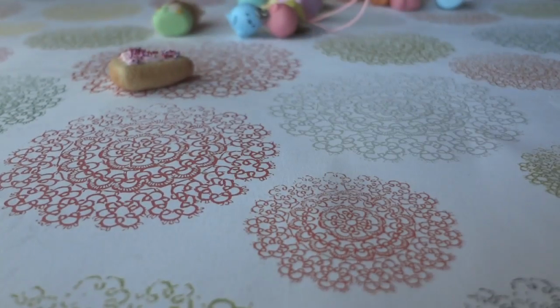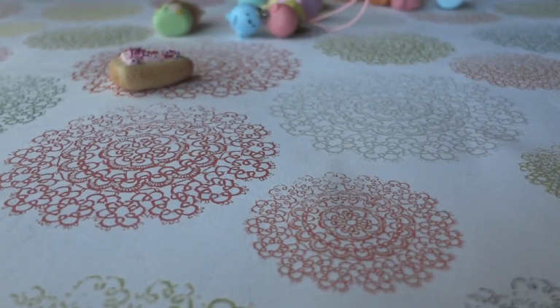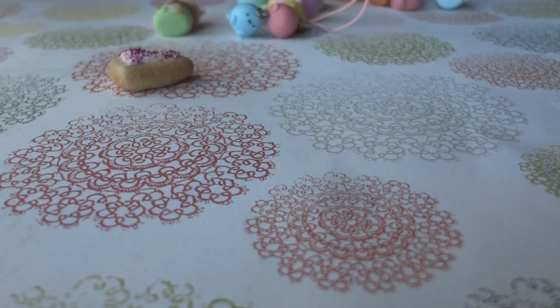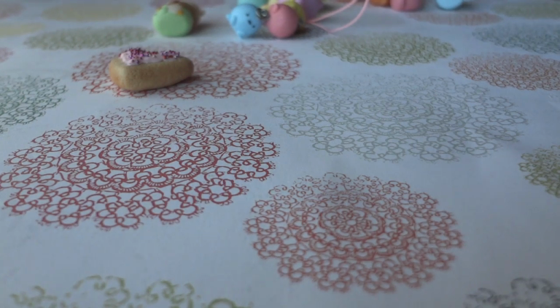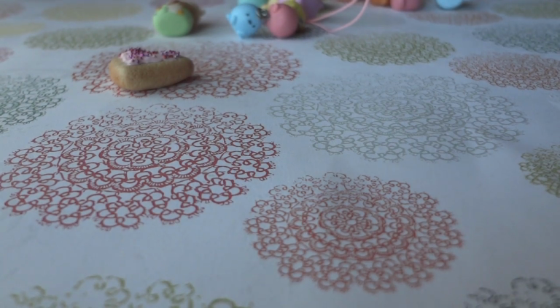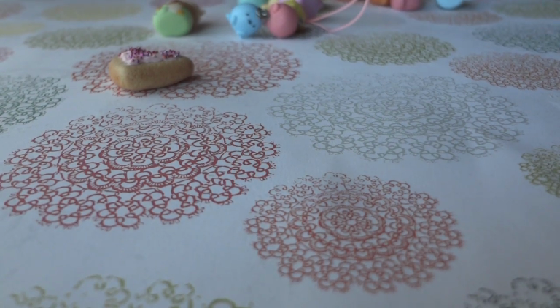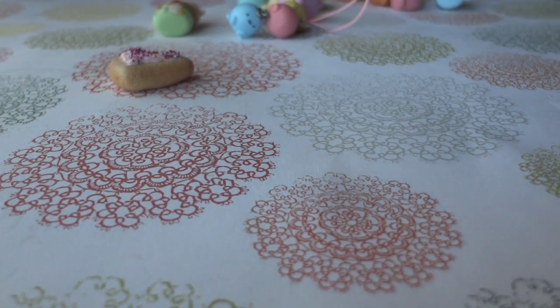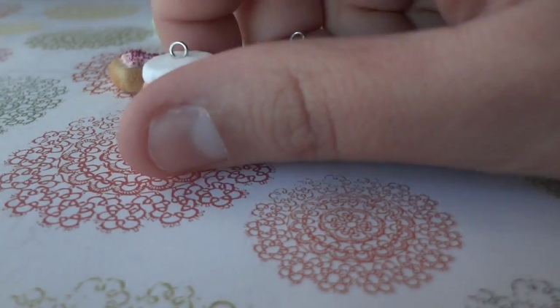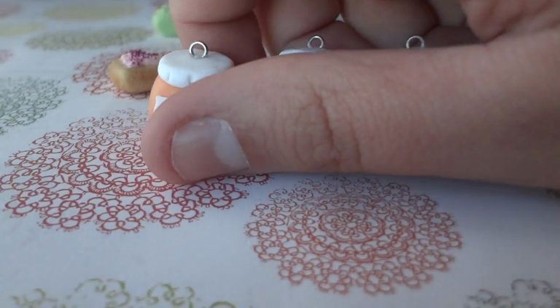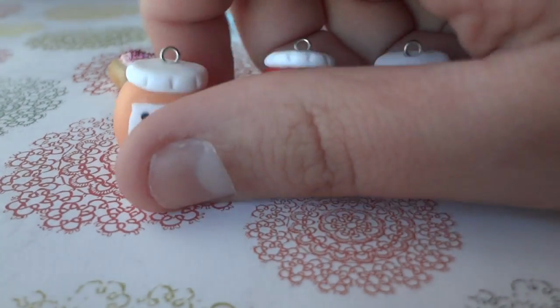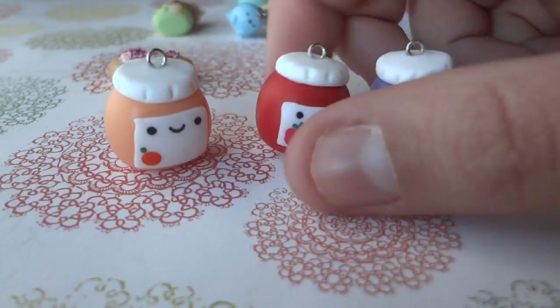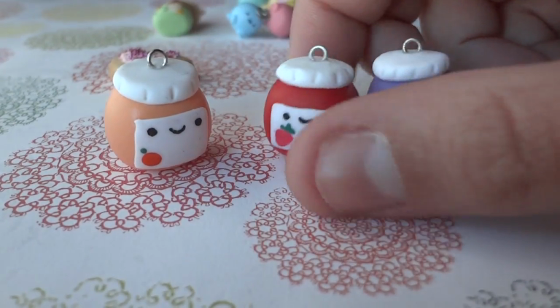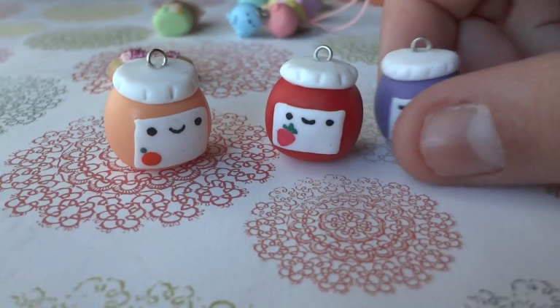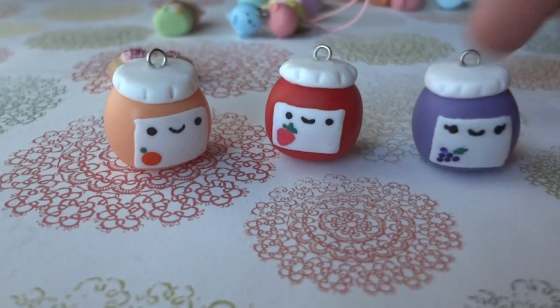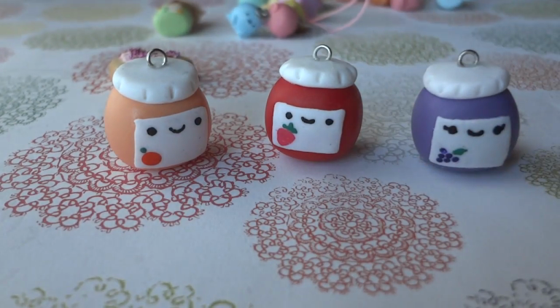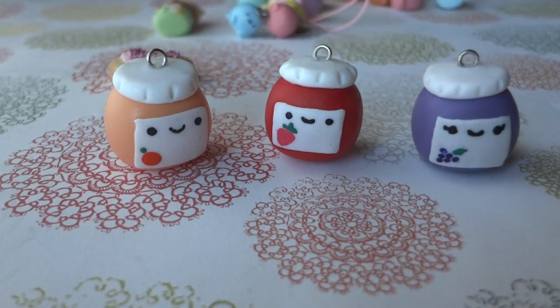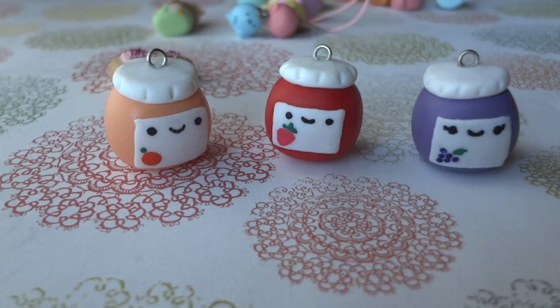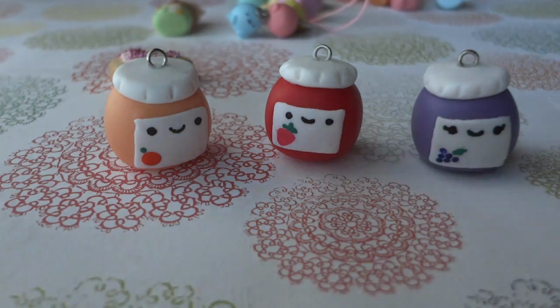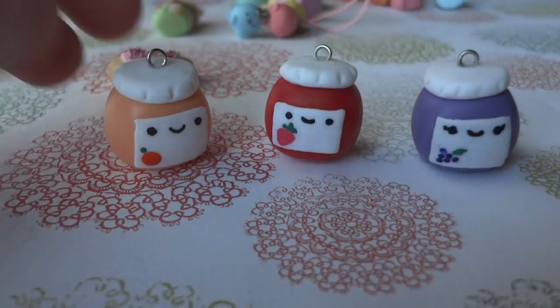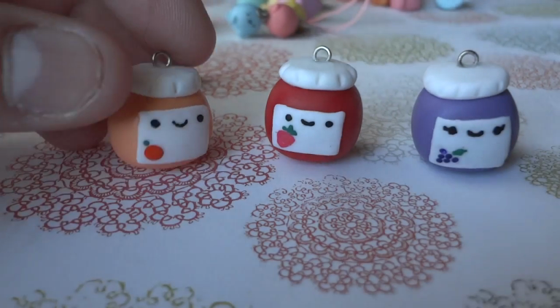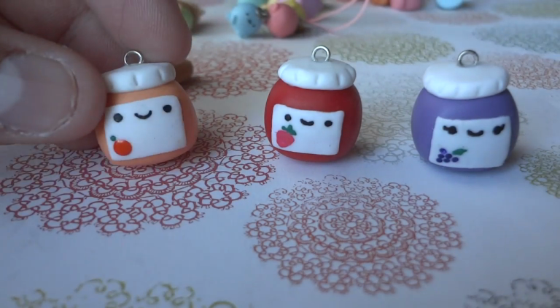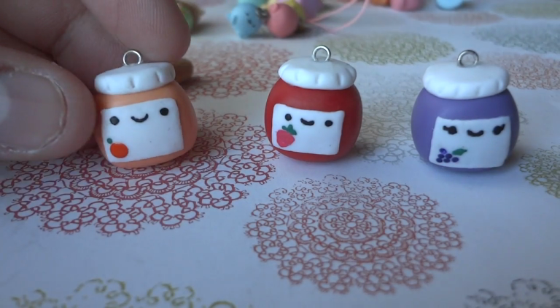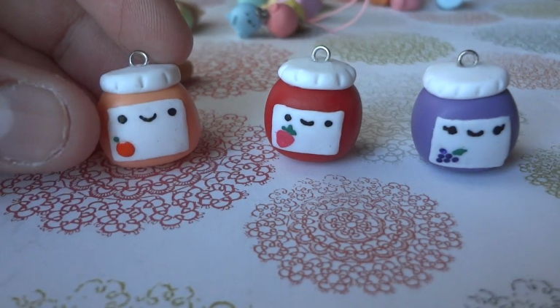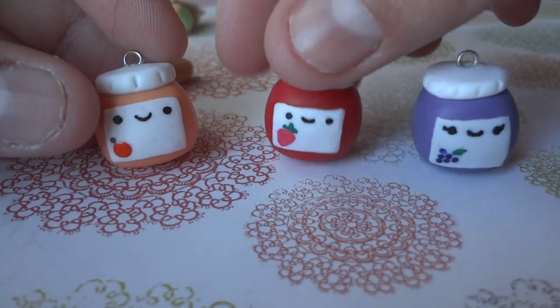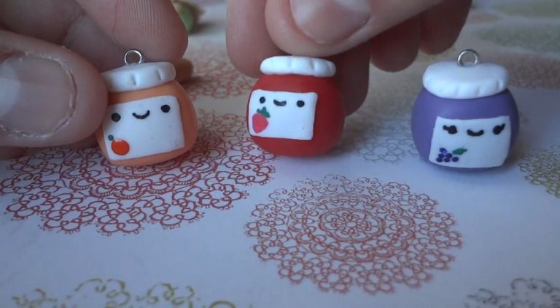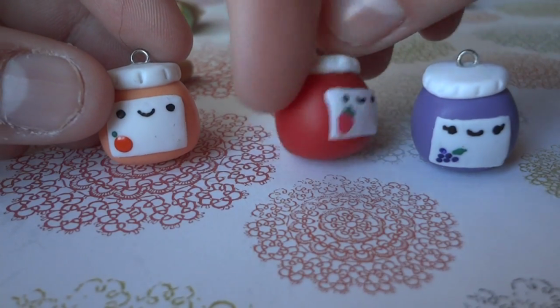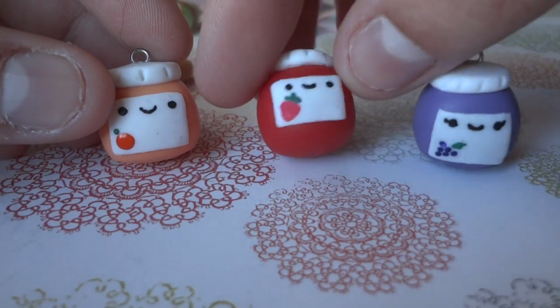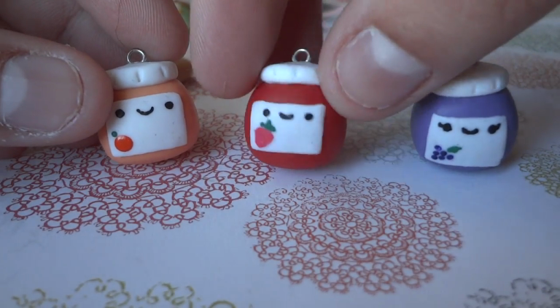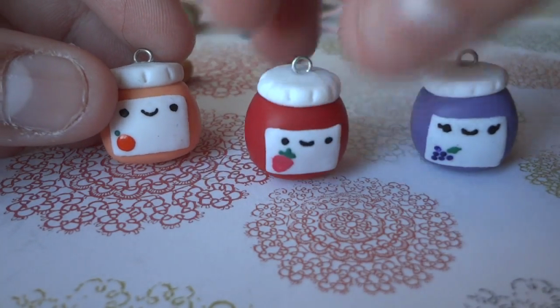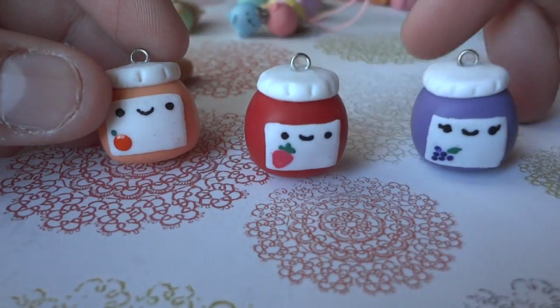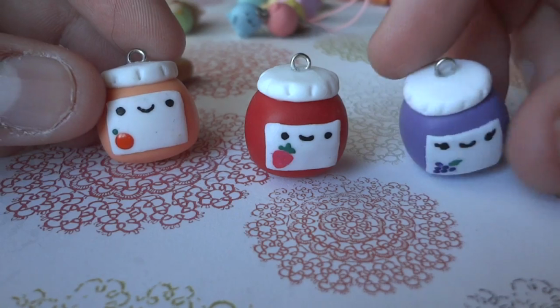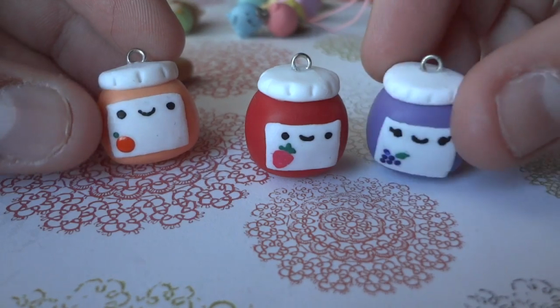And the last things I made are these jams. So I made an orange one, a strawberry one, and a grape one.